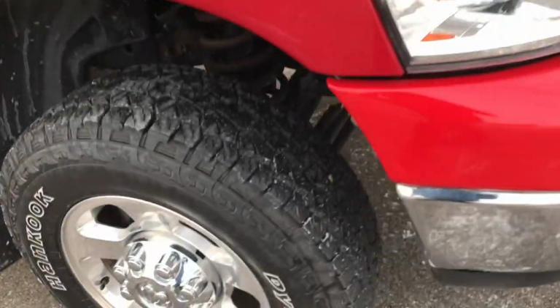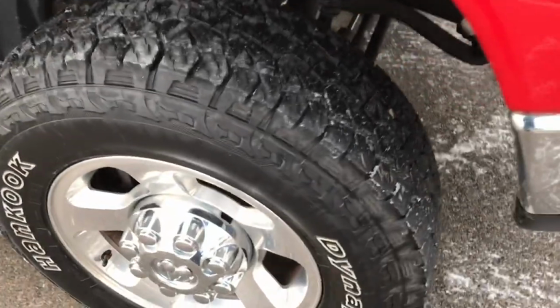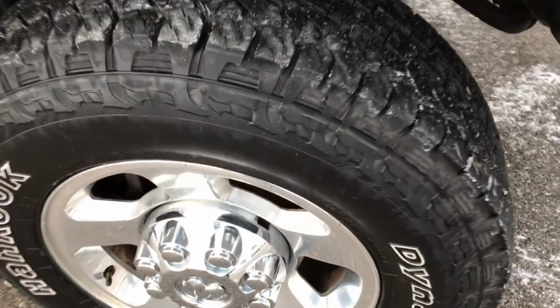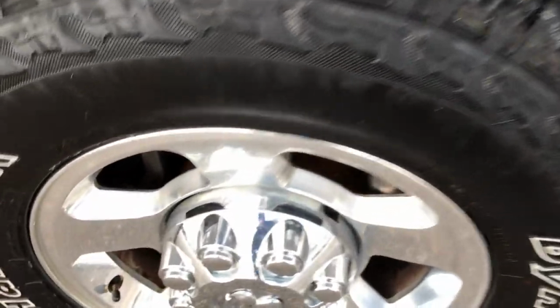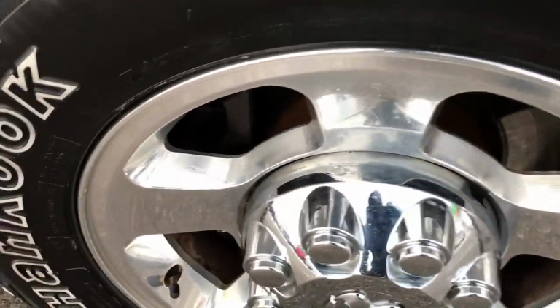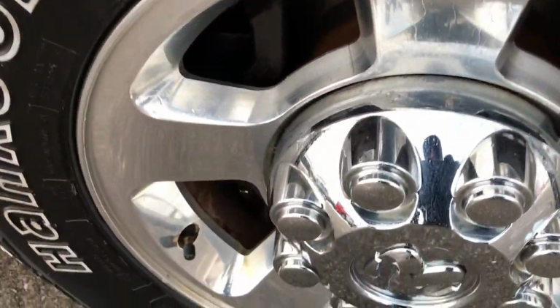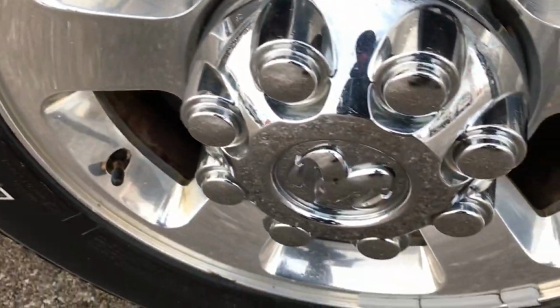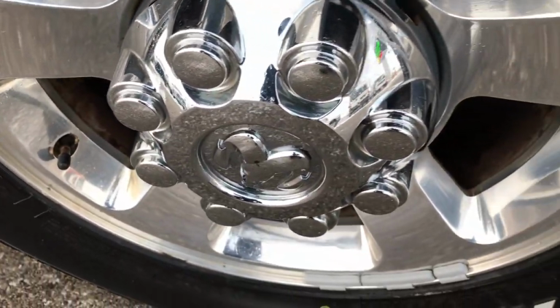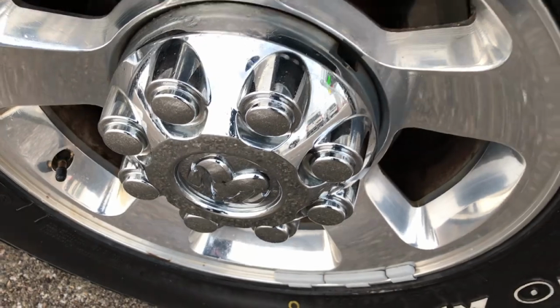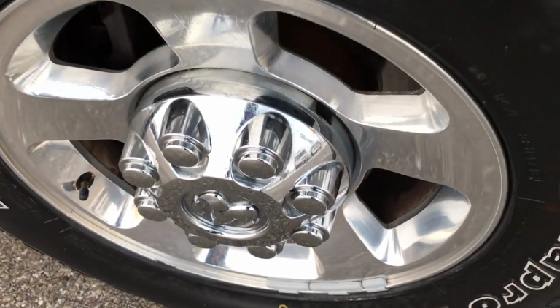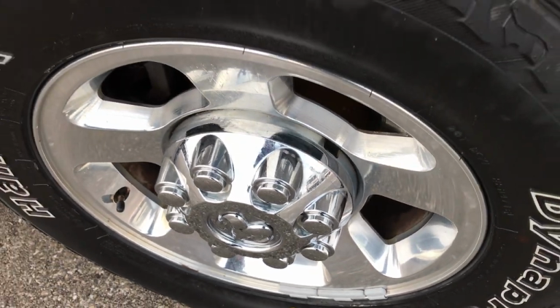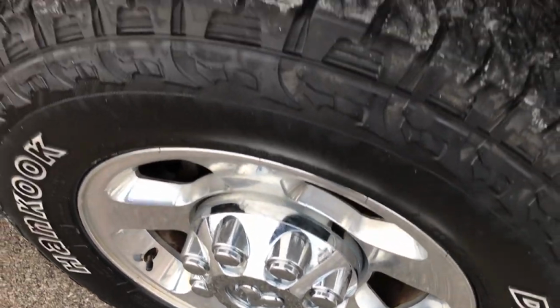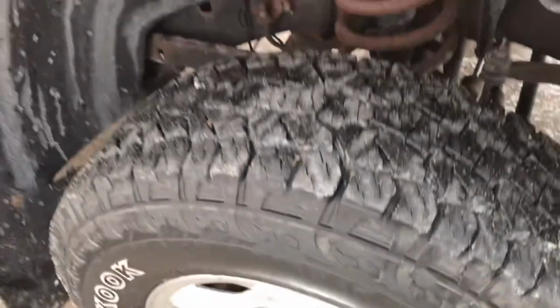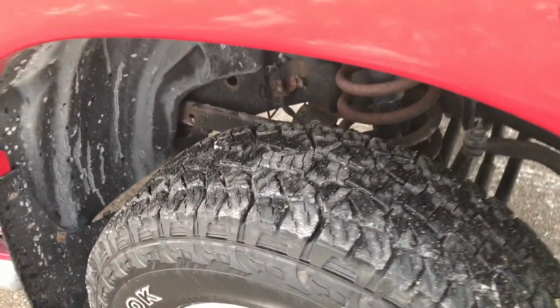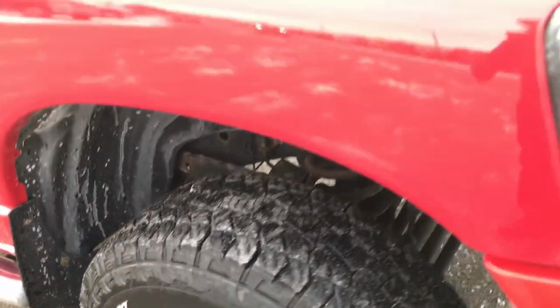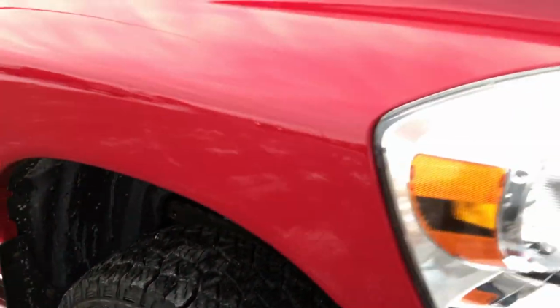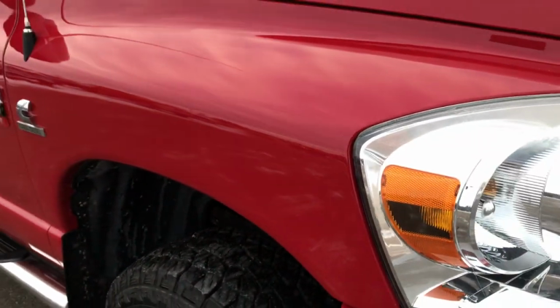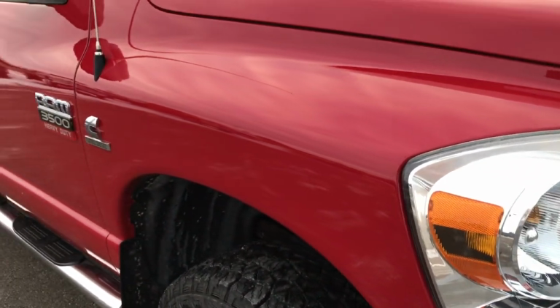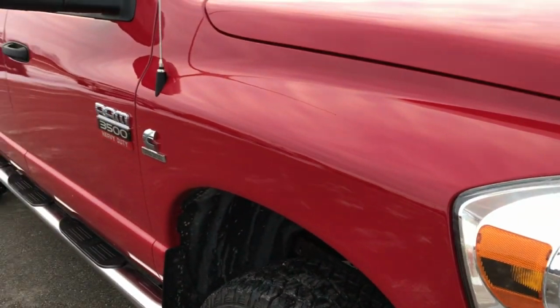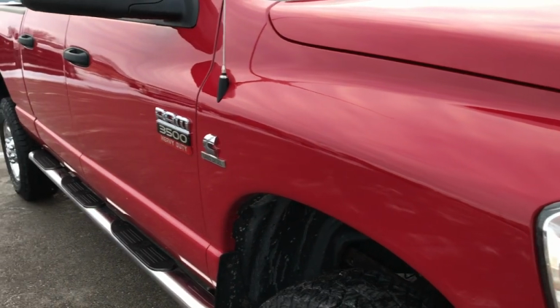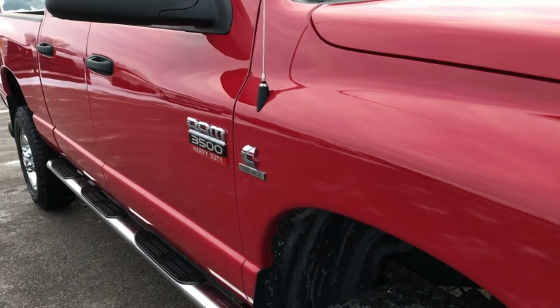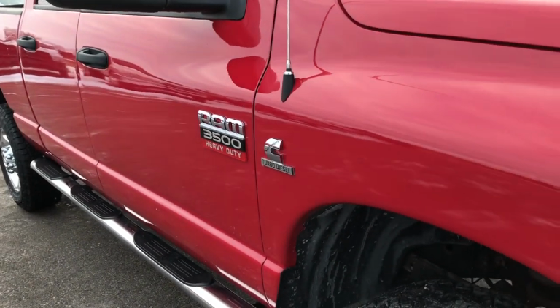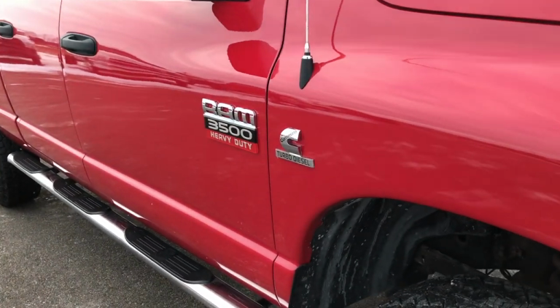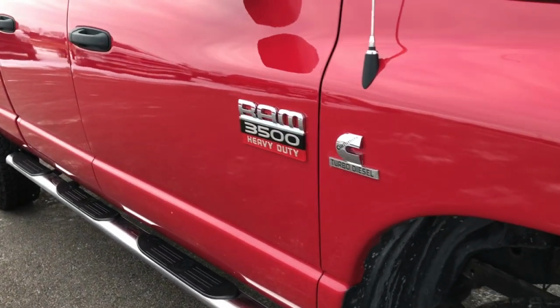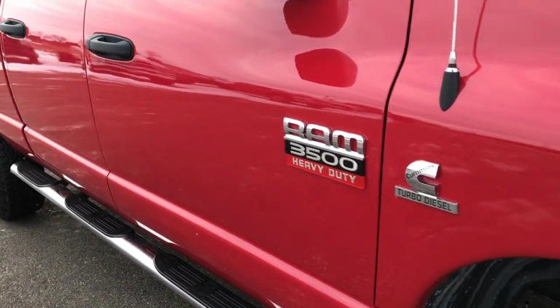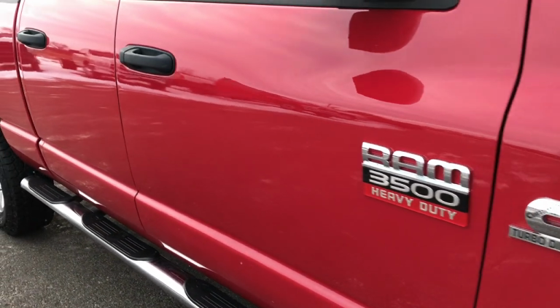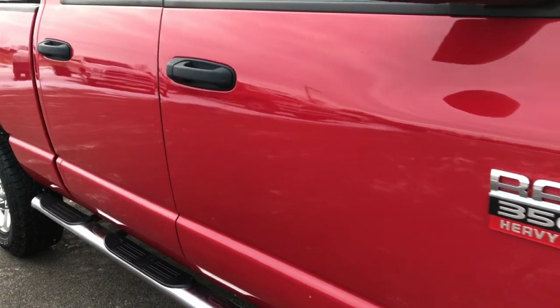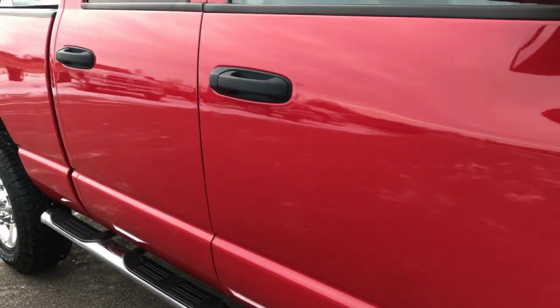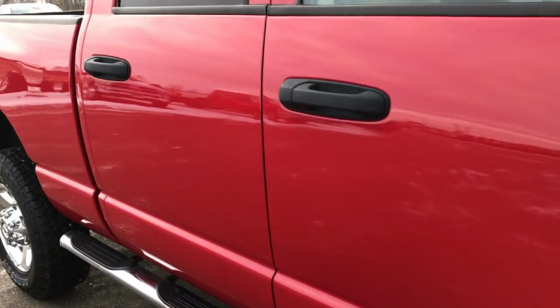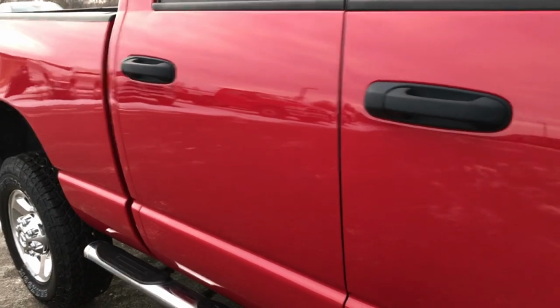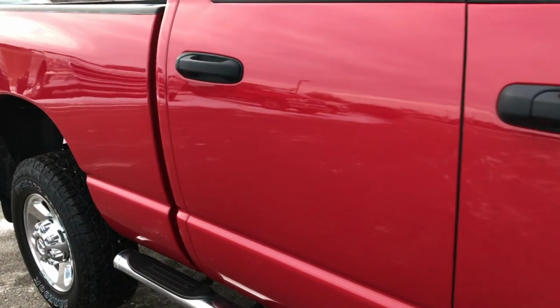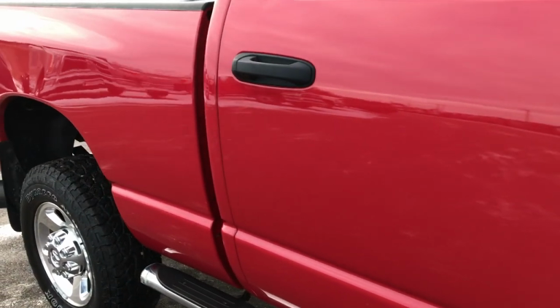Passenger side rim is in really nice condition as well — no major scuffs, scrapes, or major corrosion on it. And as you go down this side of the truck you can see just how clean the body is, how reflective and glass-like that paint is.